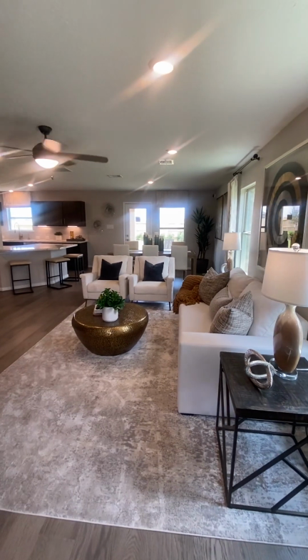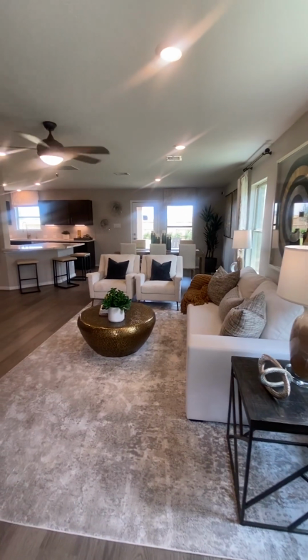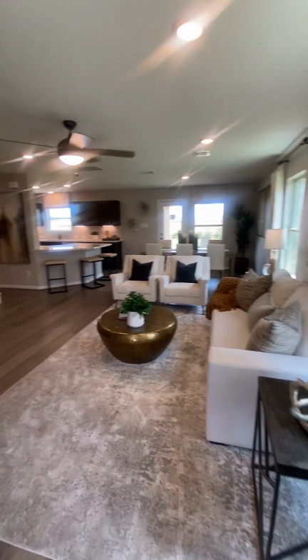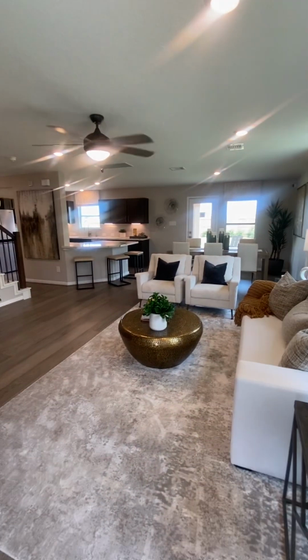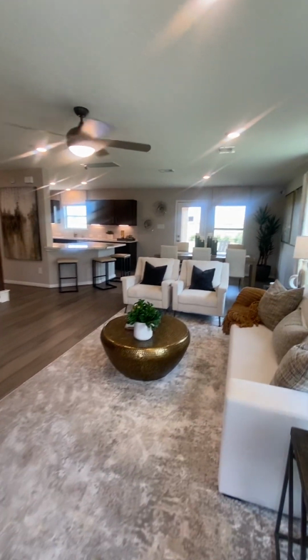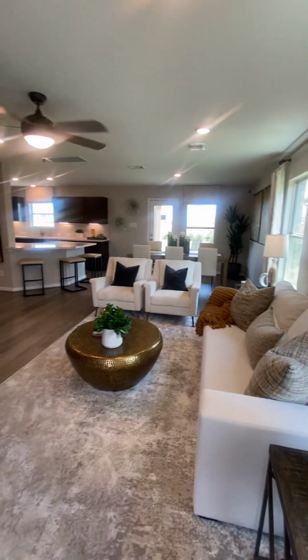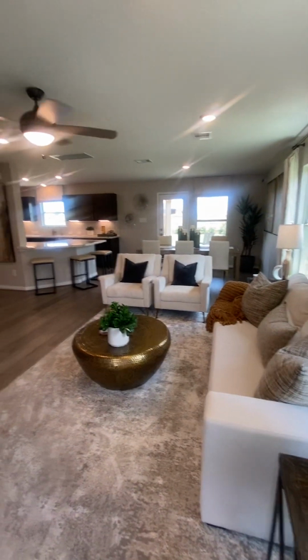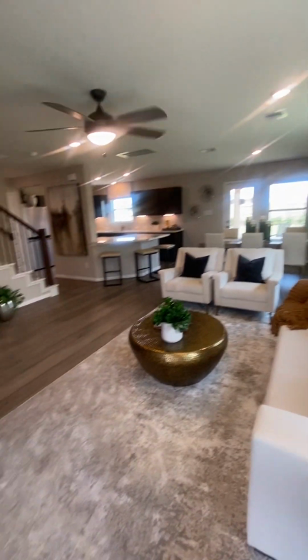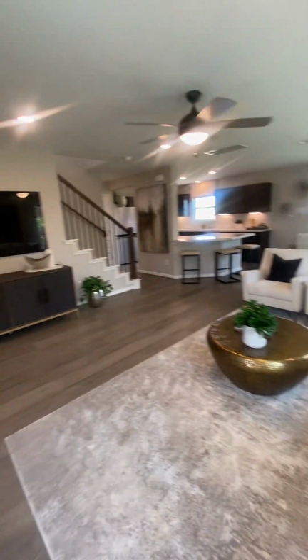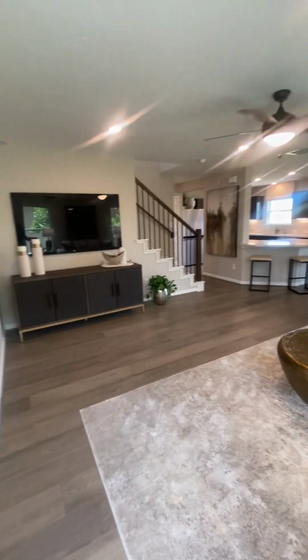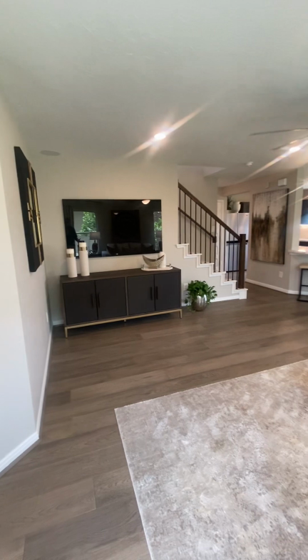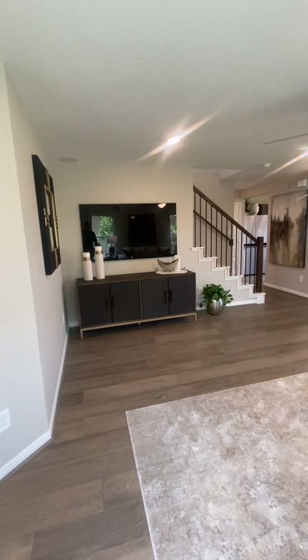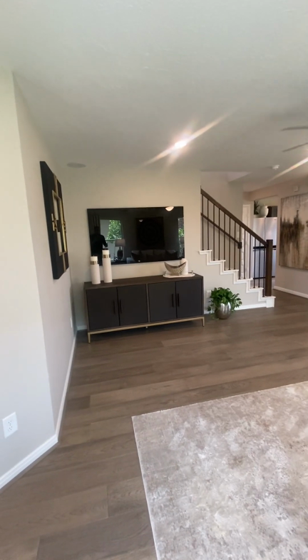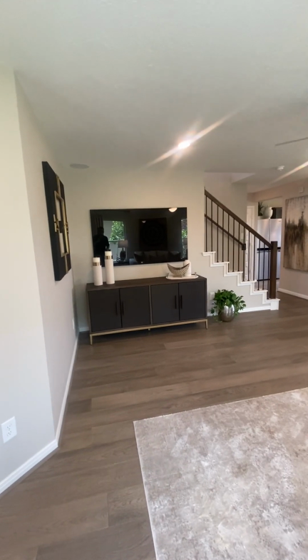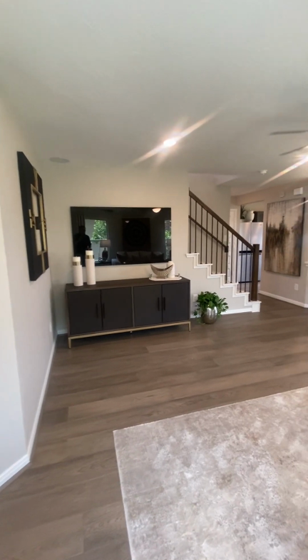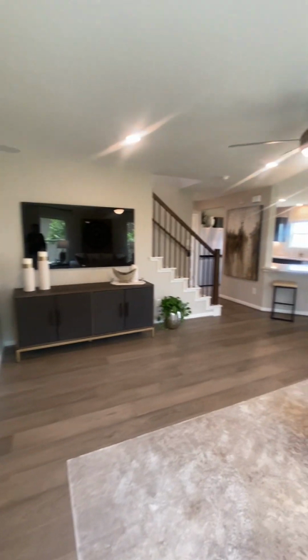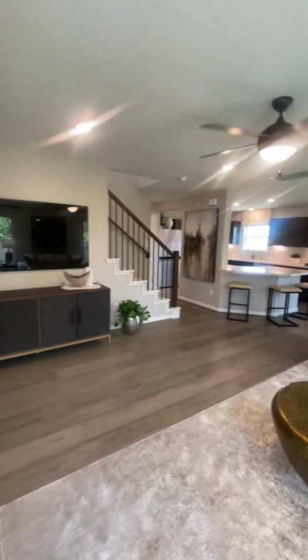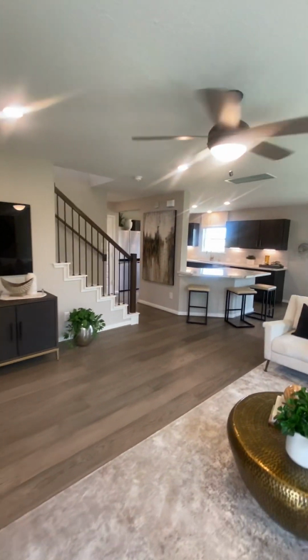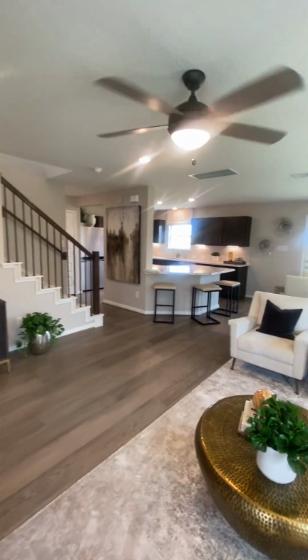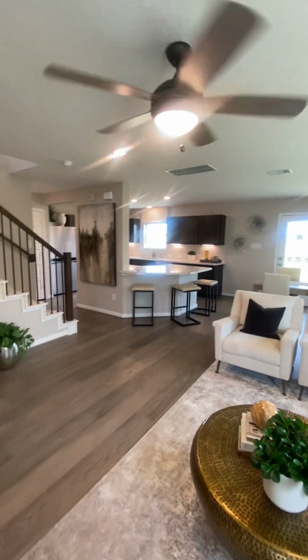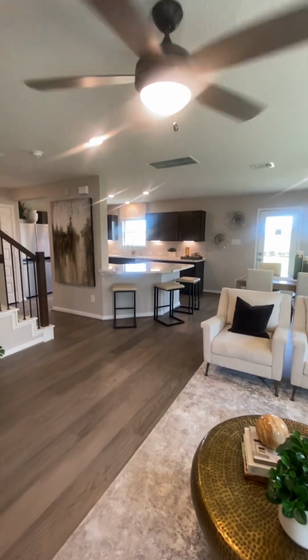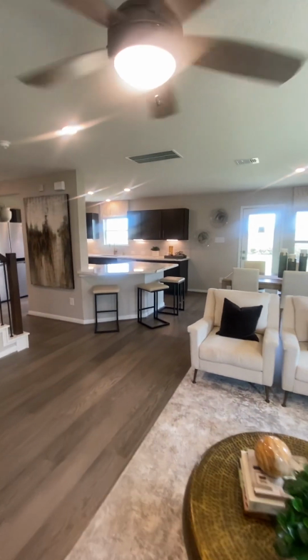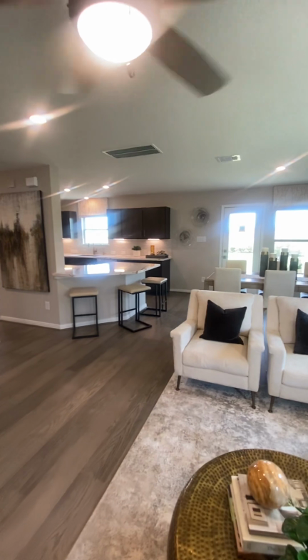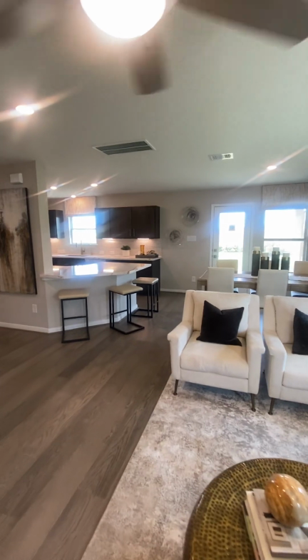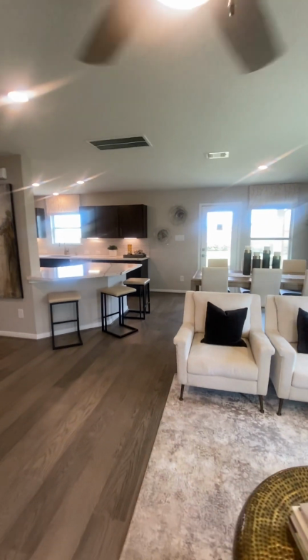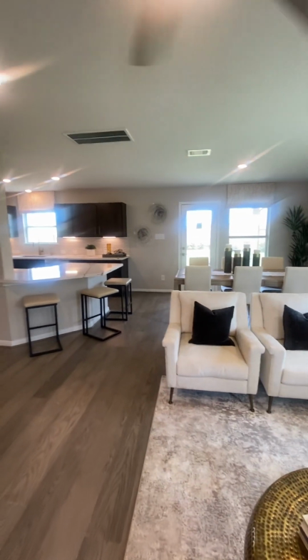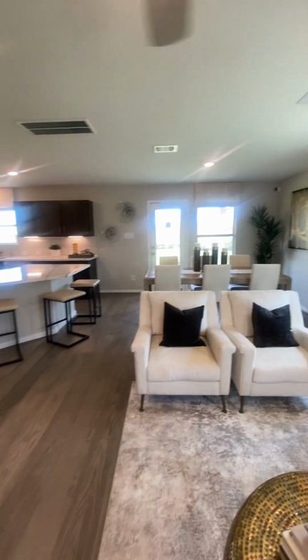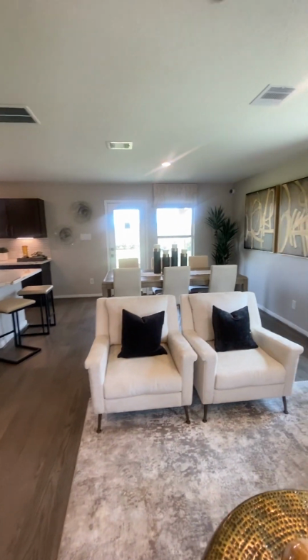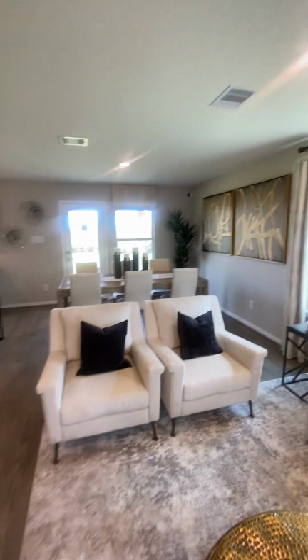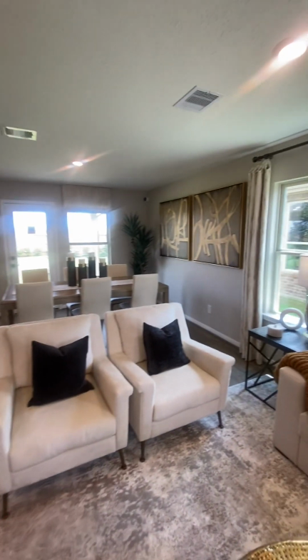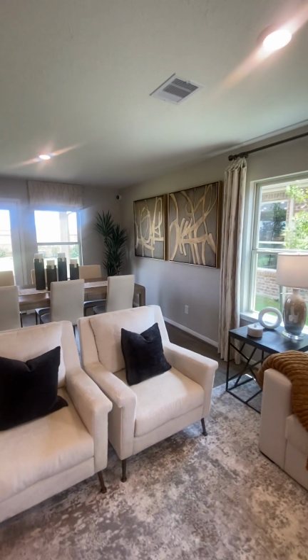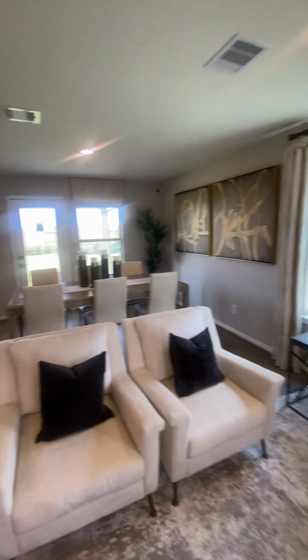Bang — you have this nice open concept set up right here, very inviting. You can step right in and you're in the living area, TV over on the corner on this side. This is 1908 square feet — it's got a lot of space.